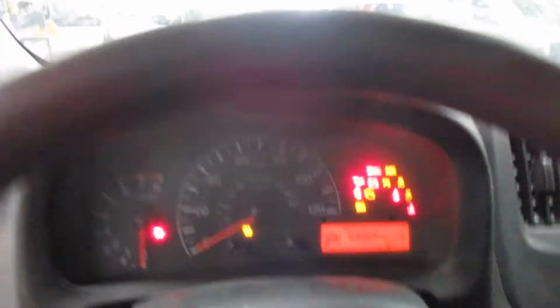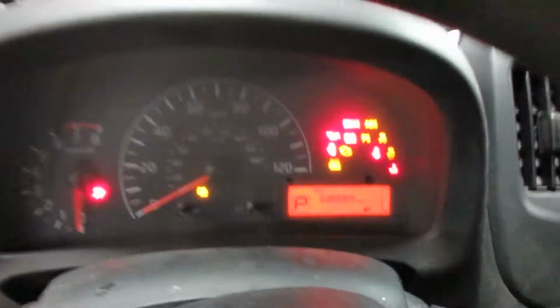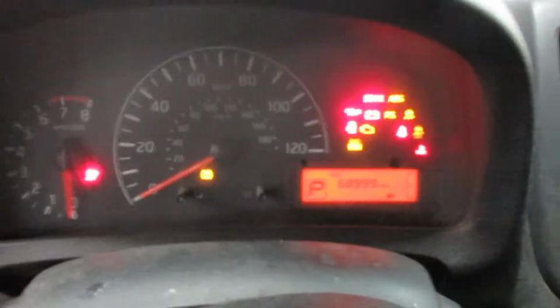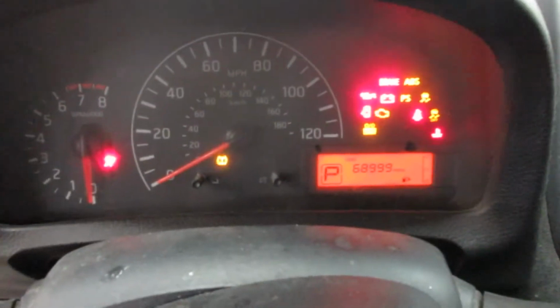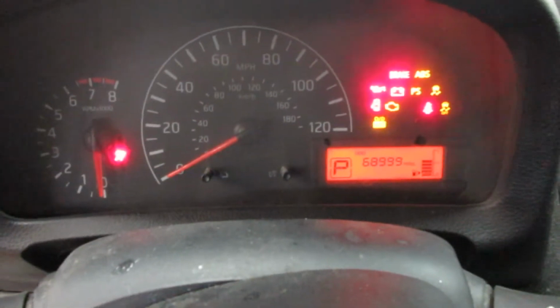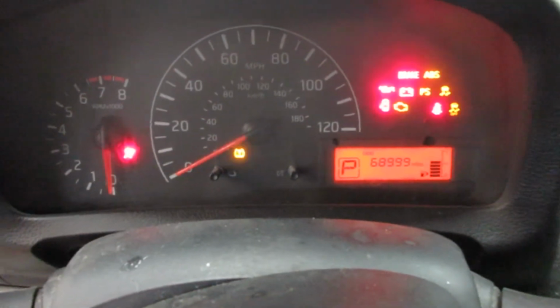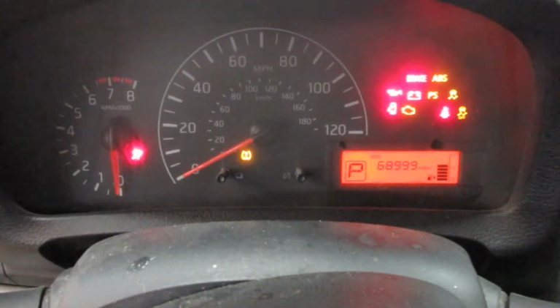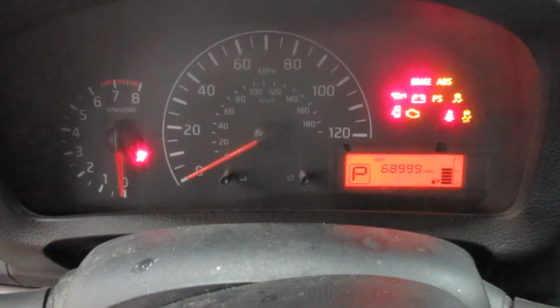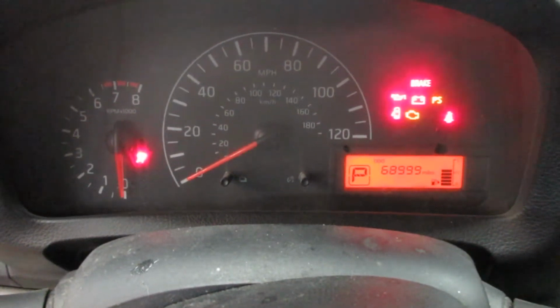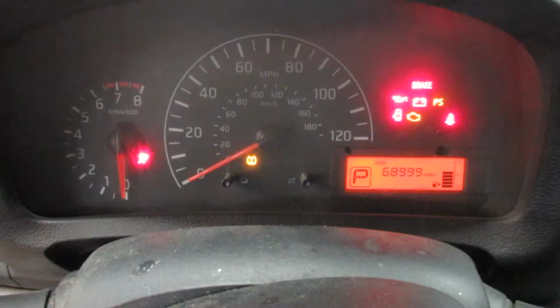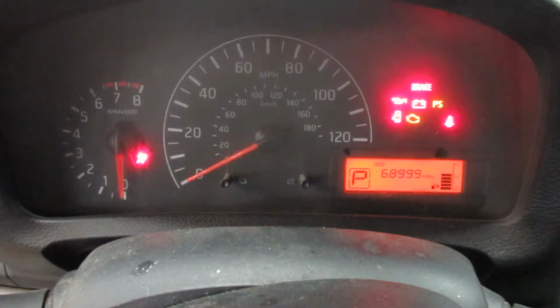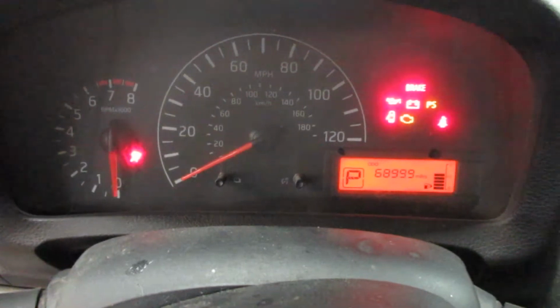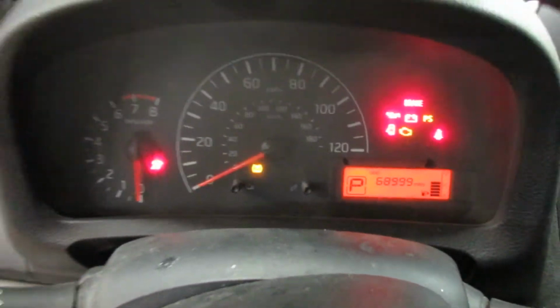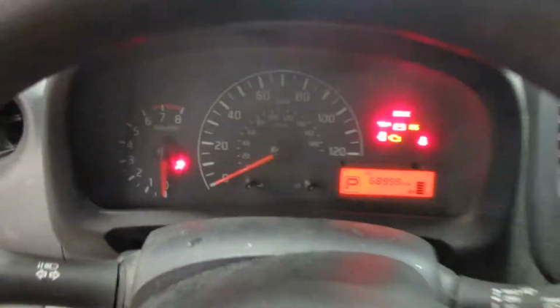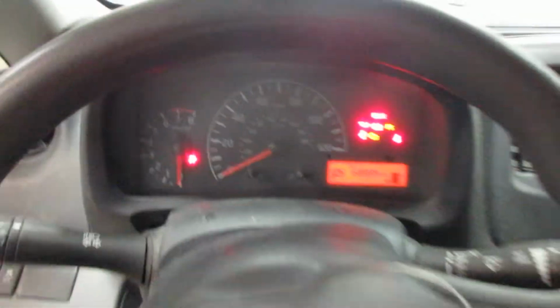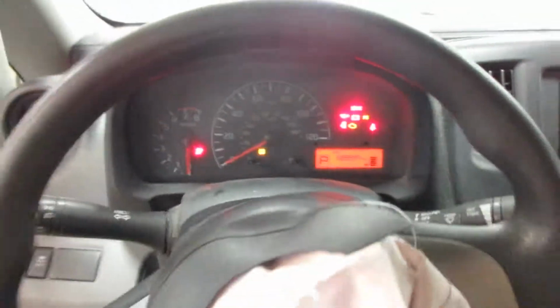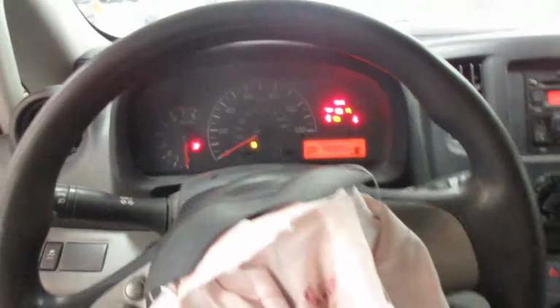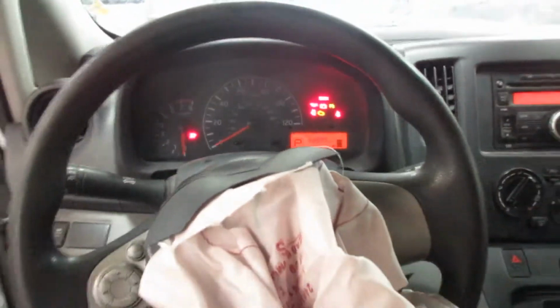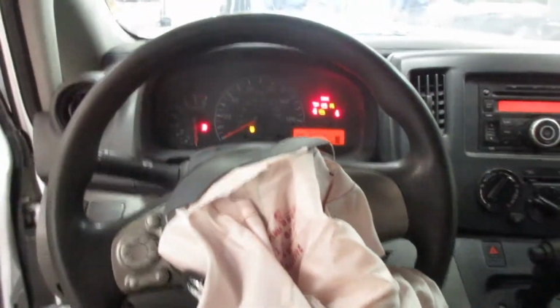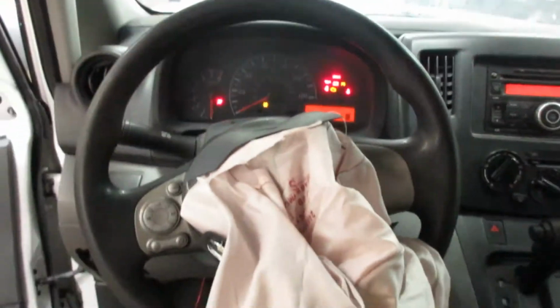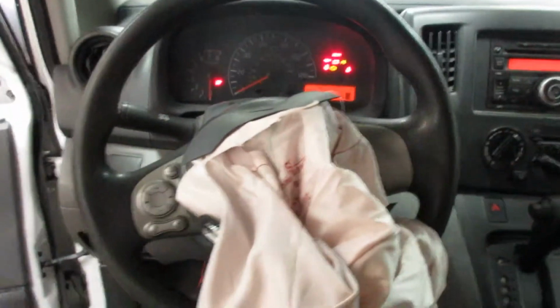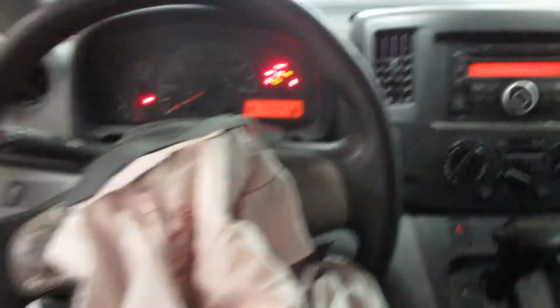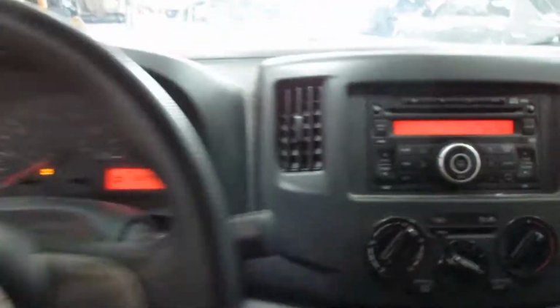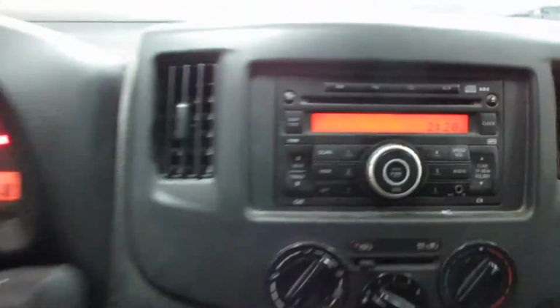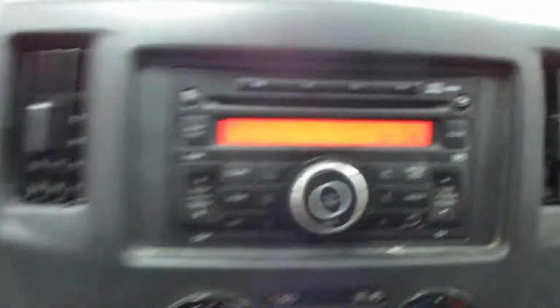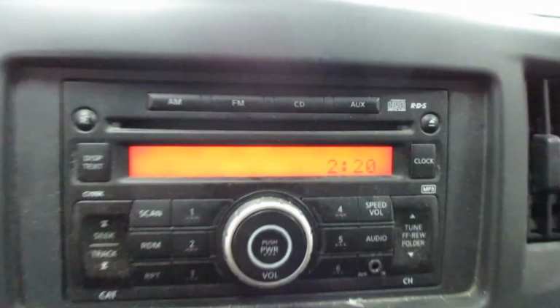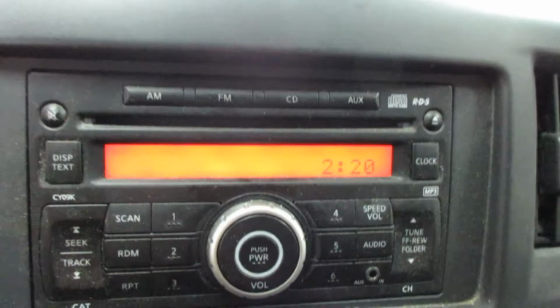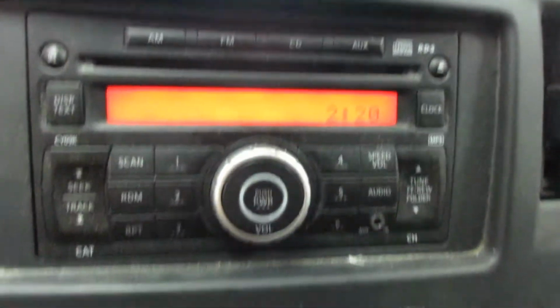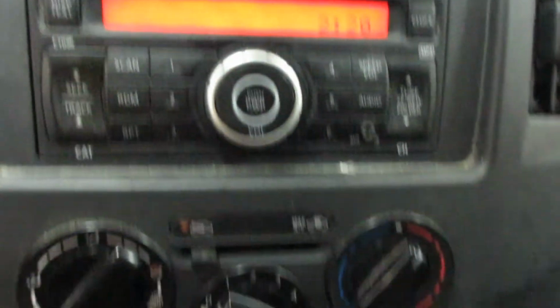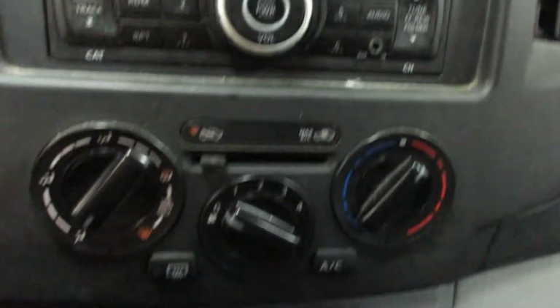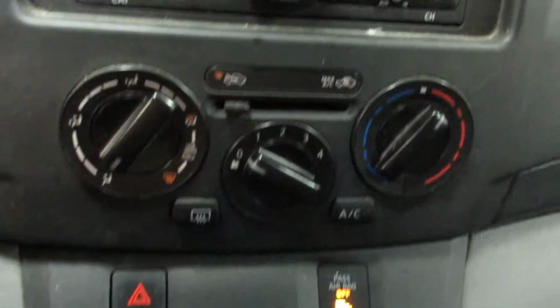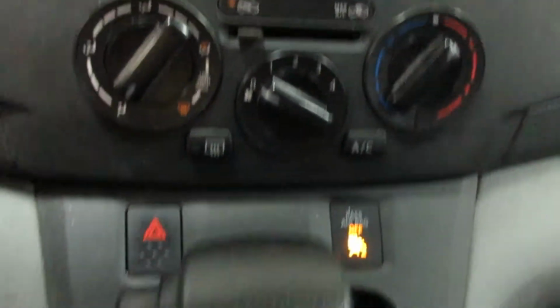Nice driver's side seat, but the passenger seat is no good due to the airbag going off there. The vehicle currently has 68,999 miles on the motor. Nice radio display there and temperature control.